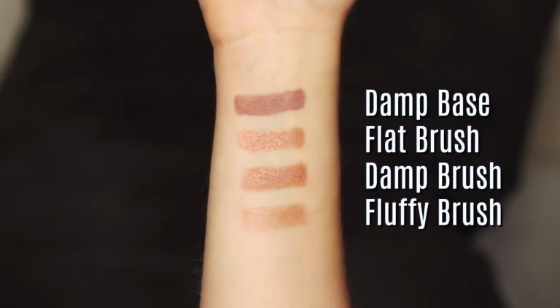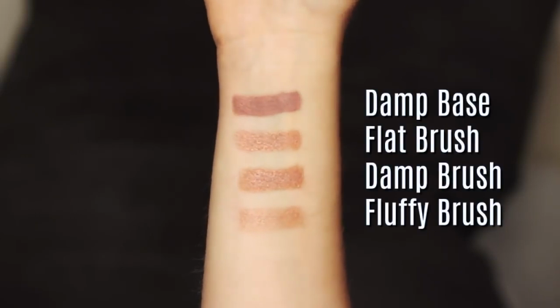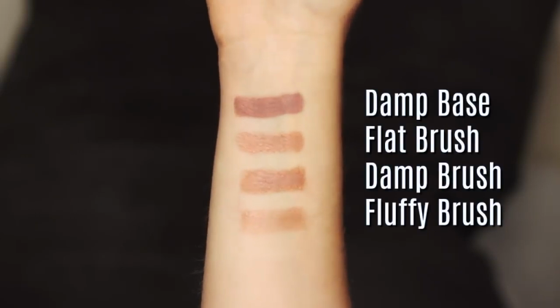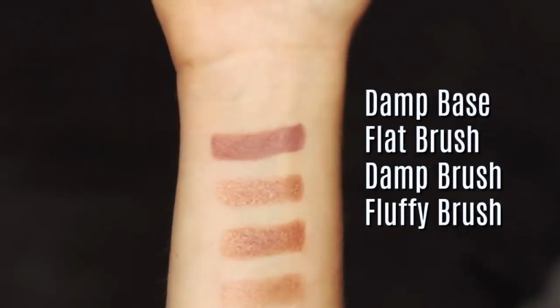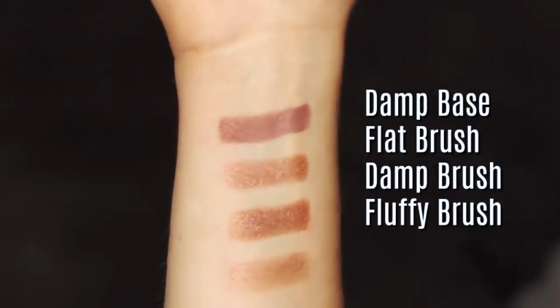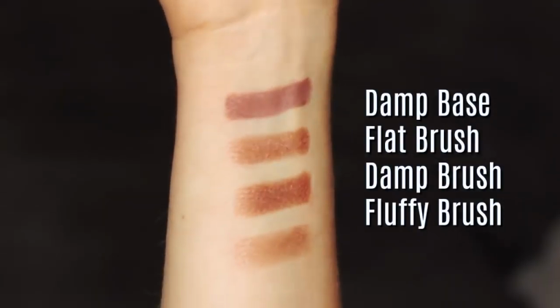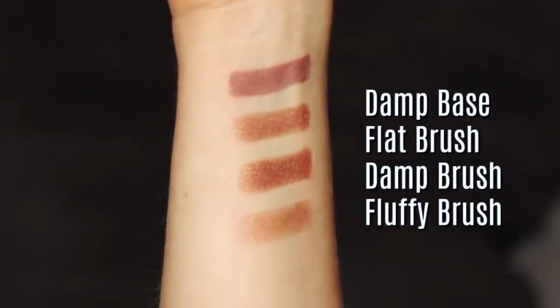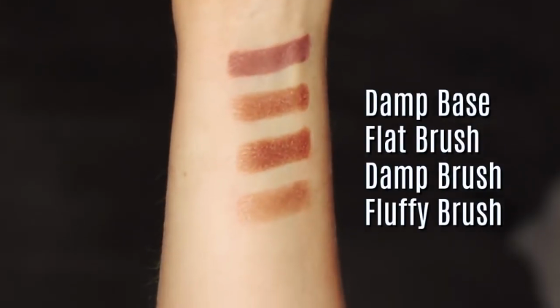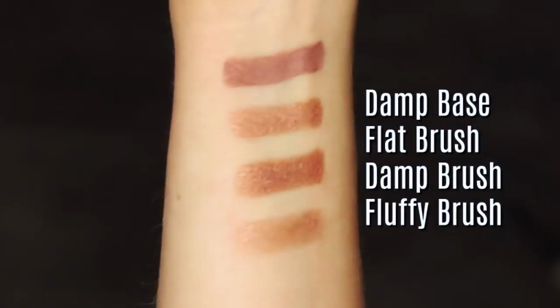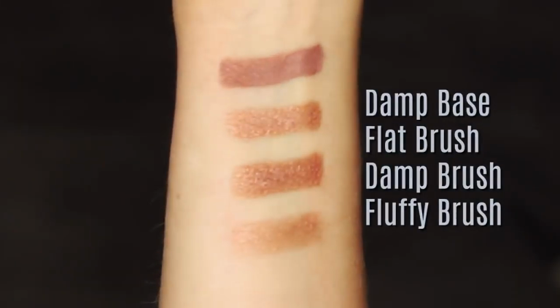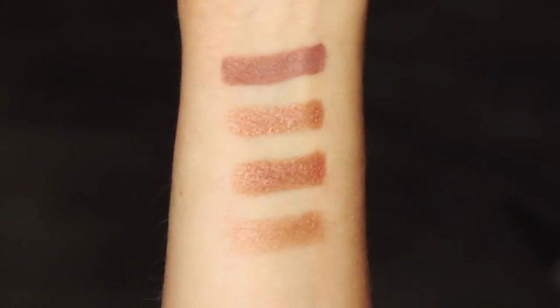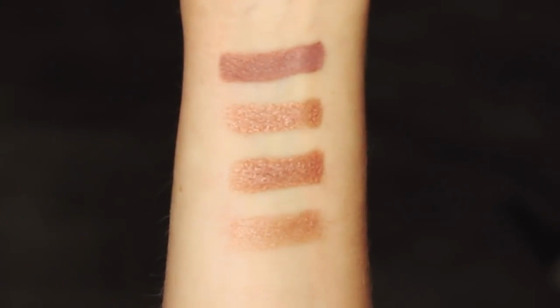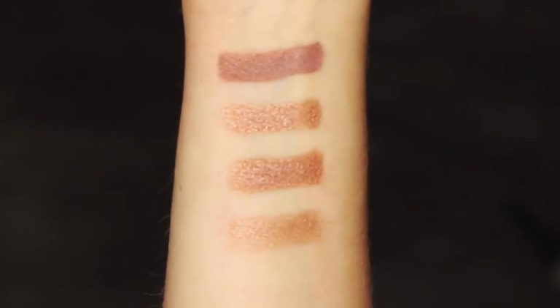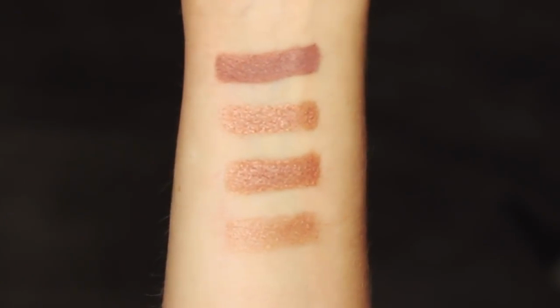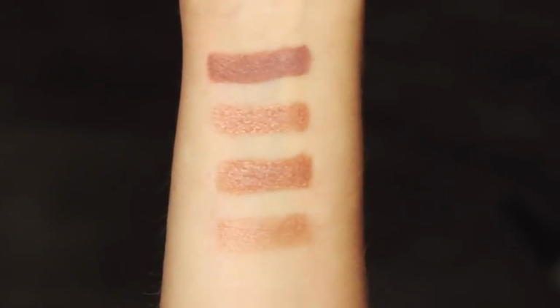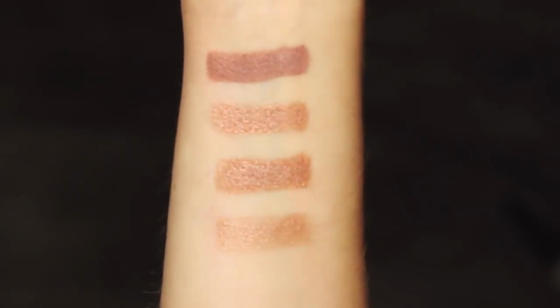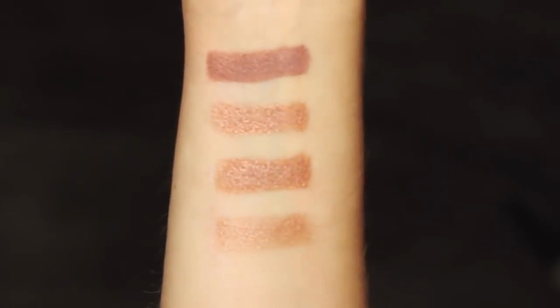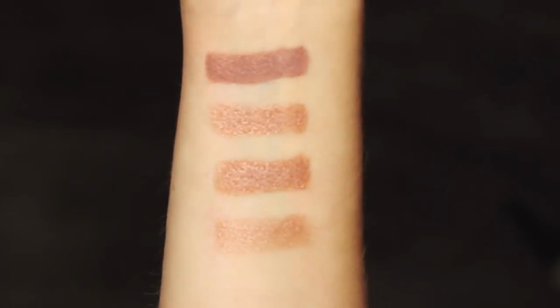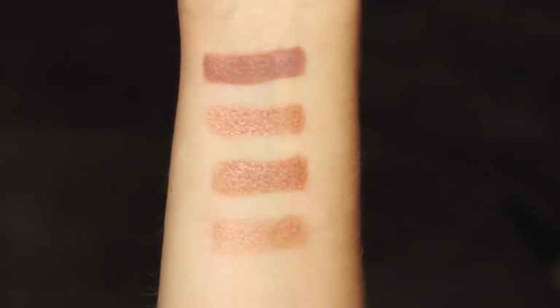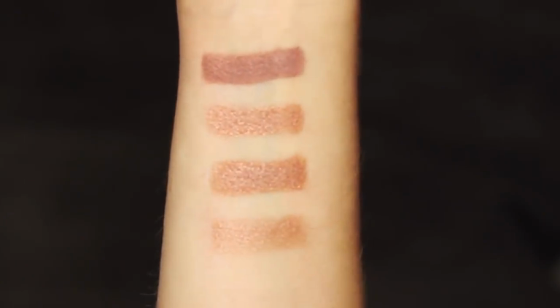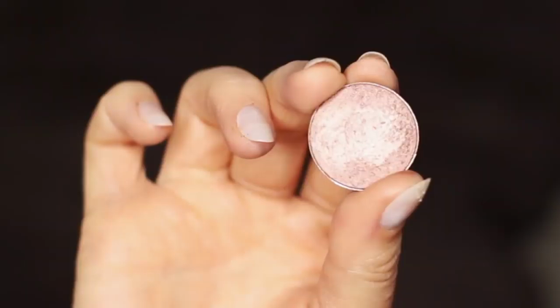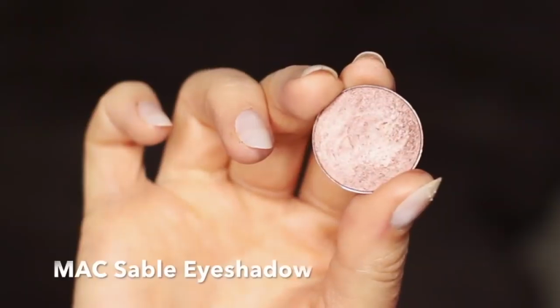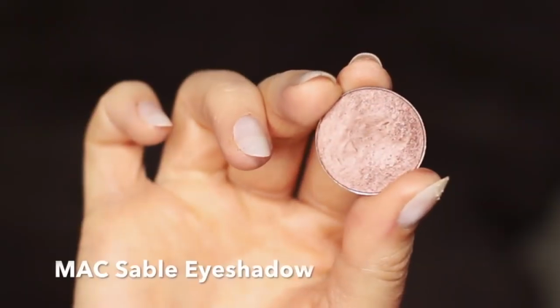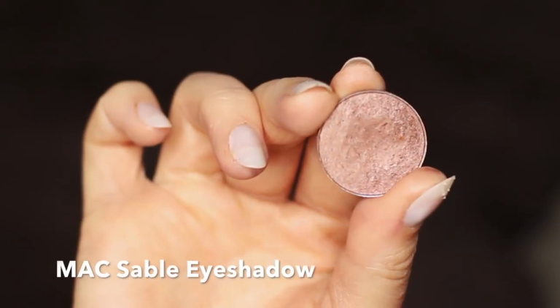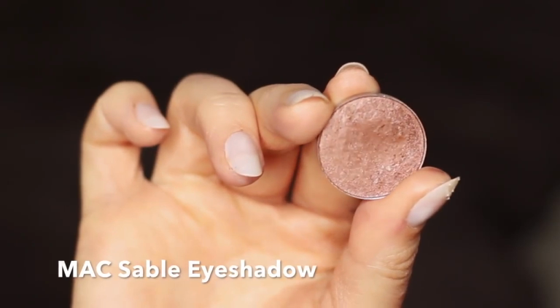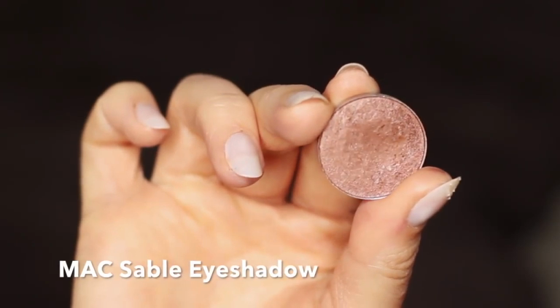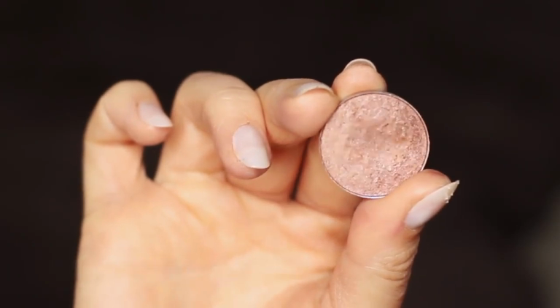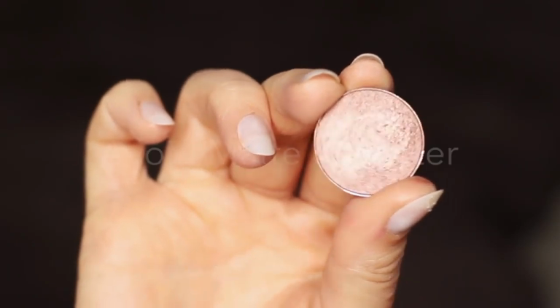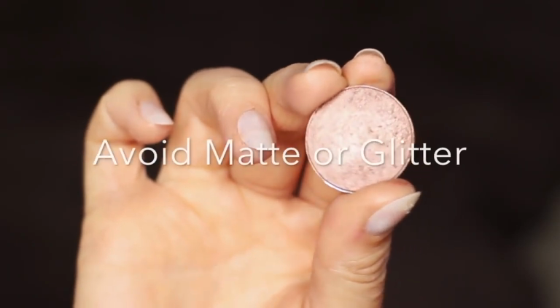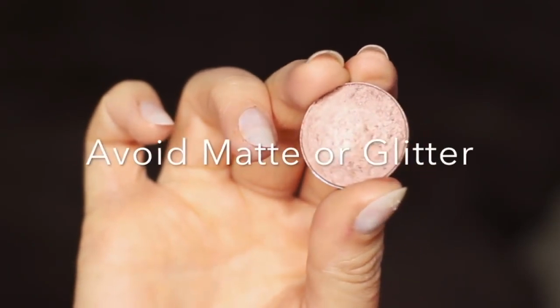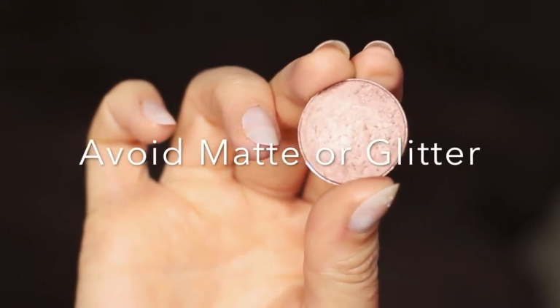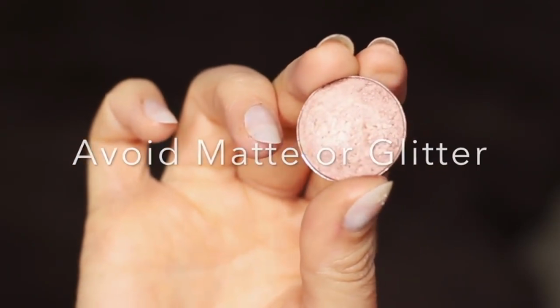Using the technique of a damp base, flat brush, damp brush, and fluffy brush, you actually get a different finish each time. You can choose any type of eyeshadow that you want, but you do want to avoid any mattes and anything with too much shimmer.